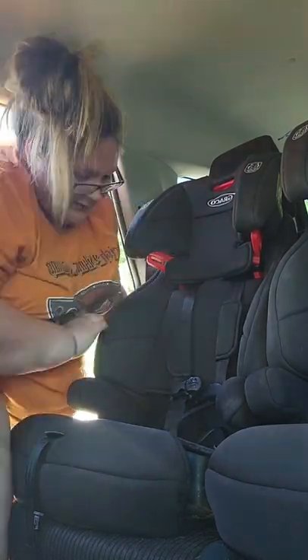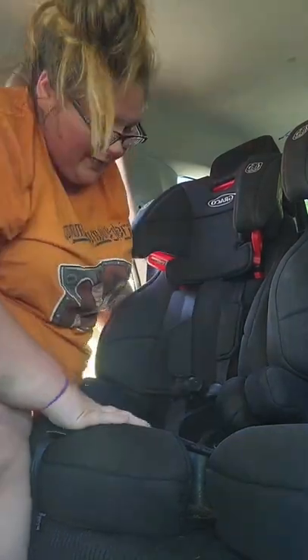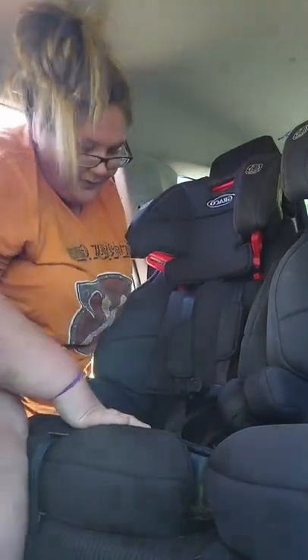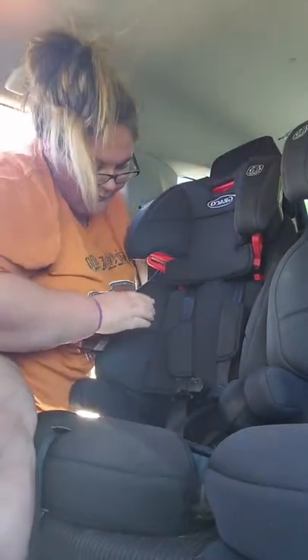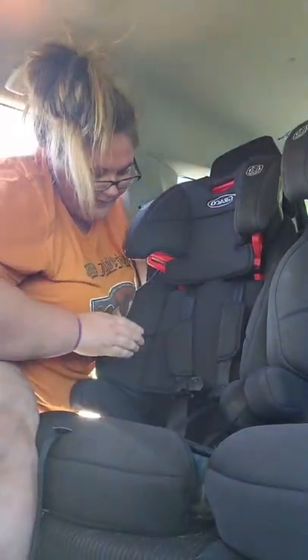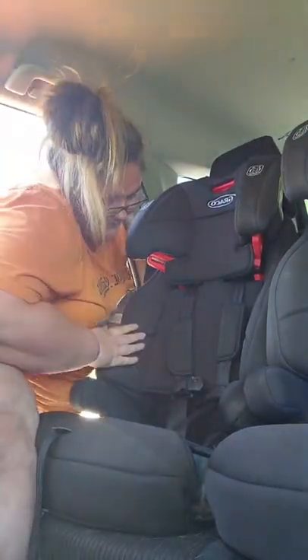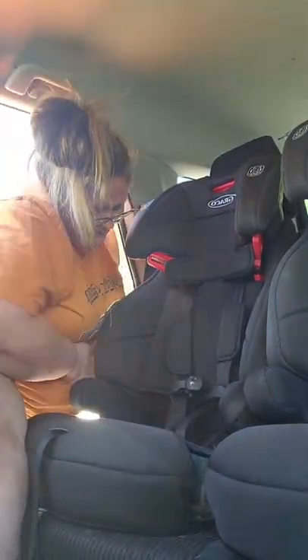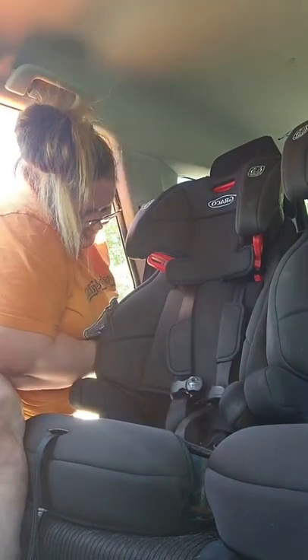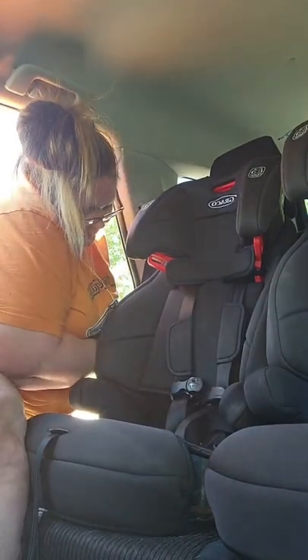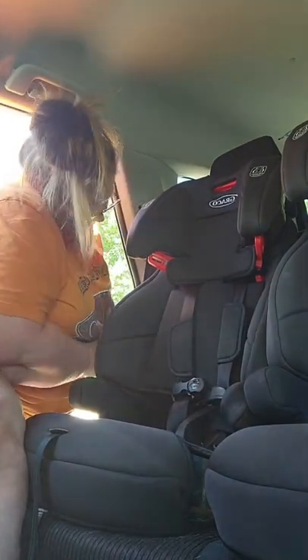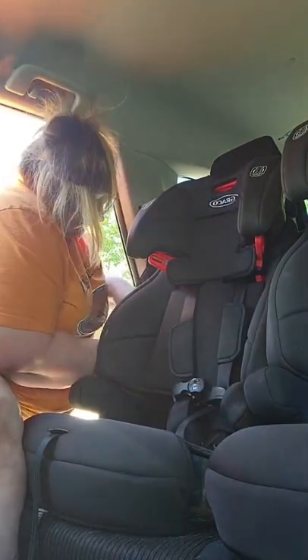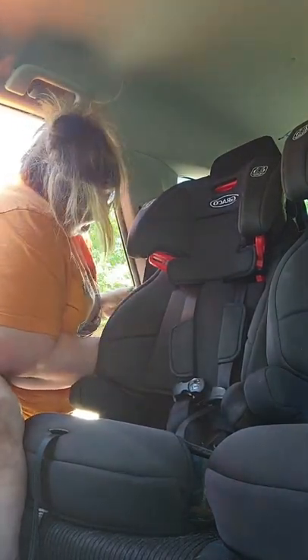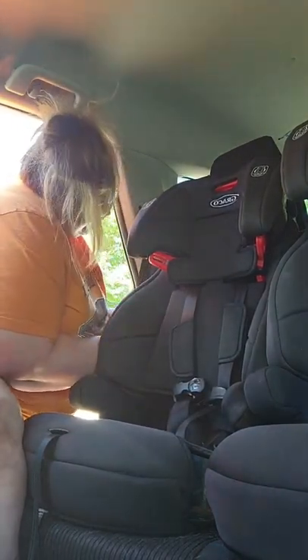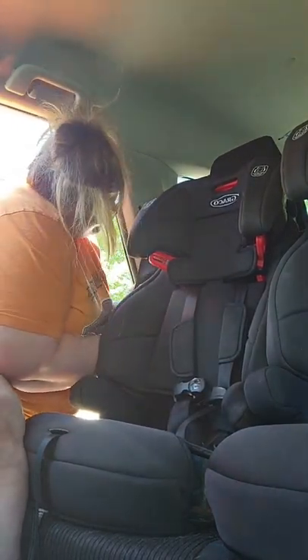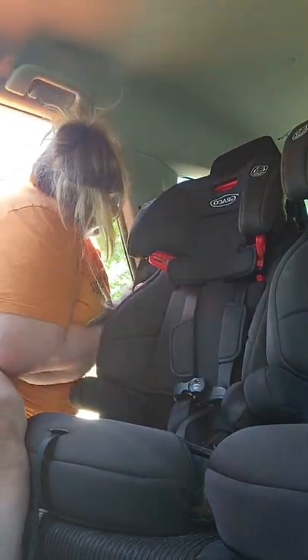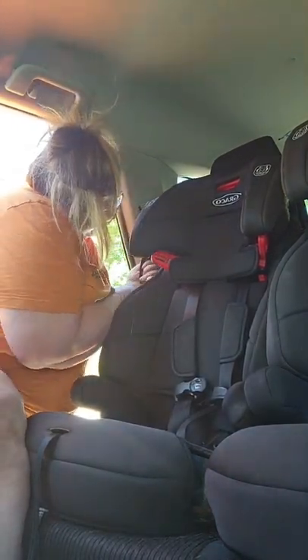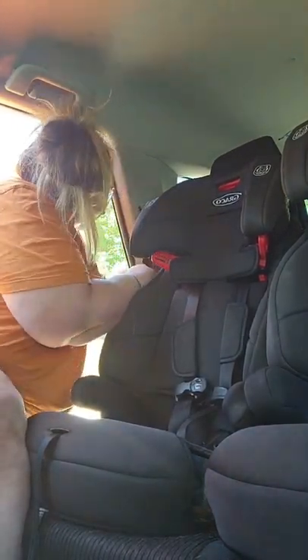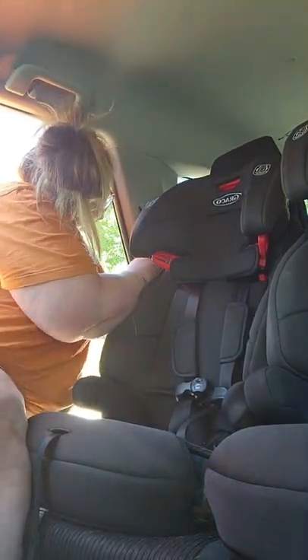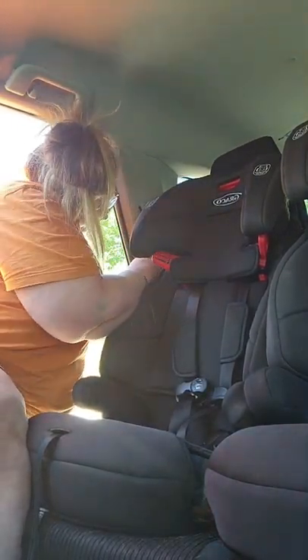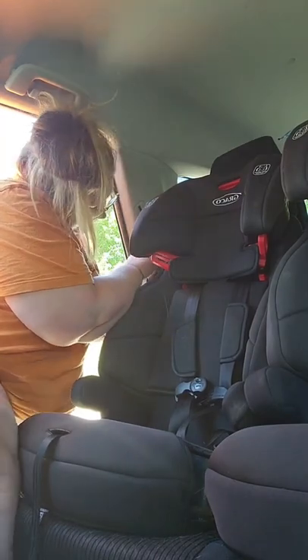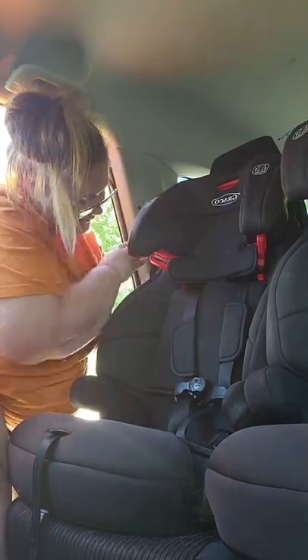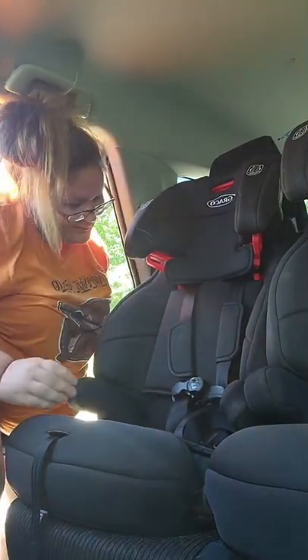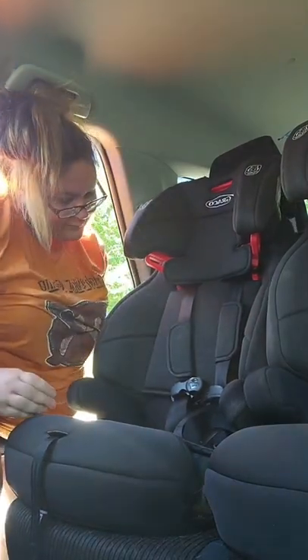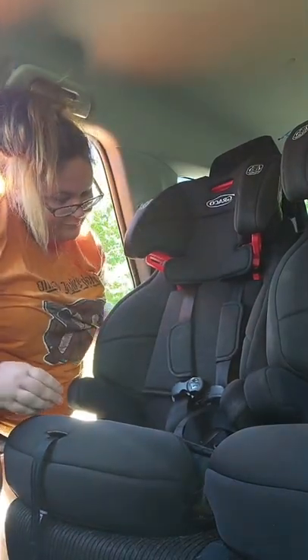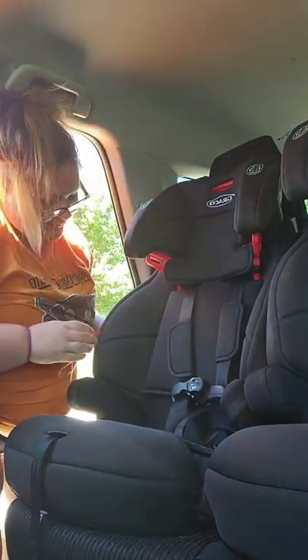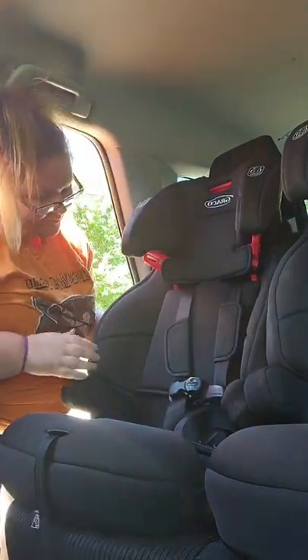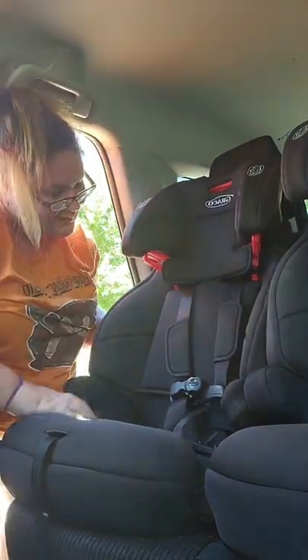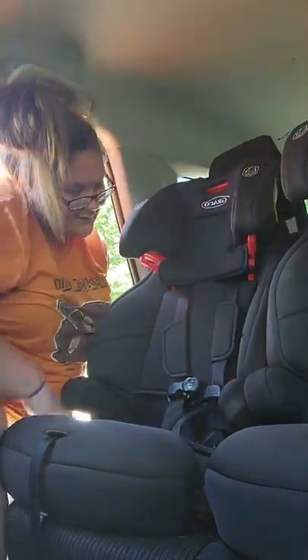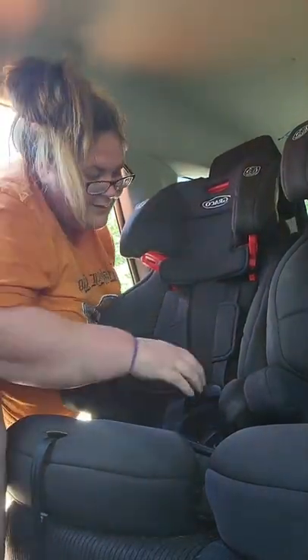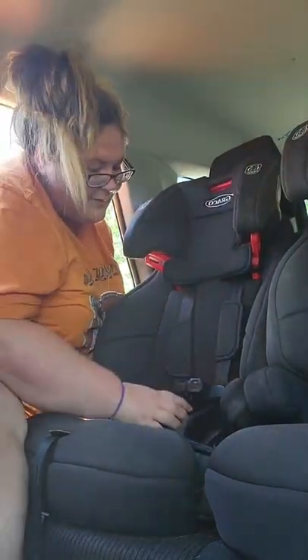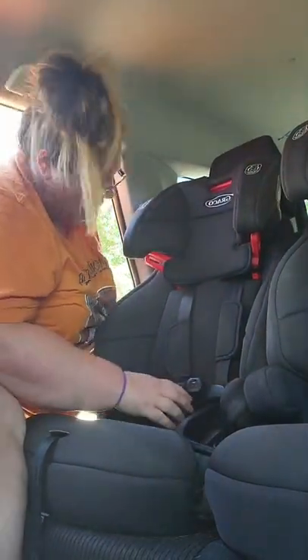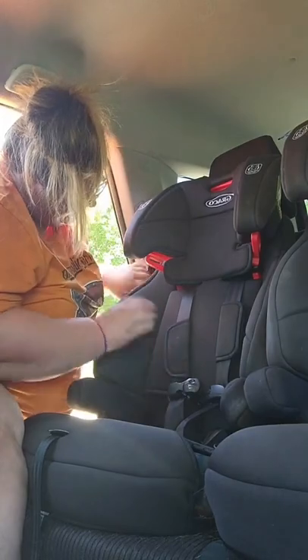Now I'm going to apply some pressure with my knee pushing in, pull all that slack out, and slide that up back into the retractor.